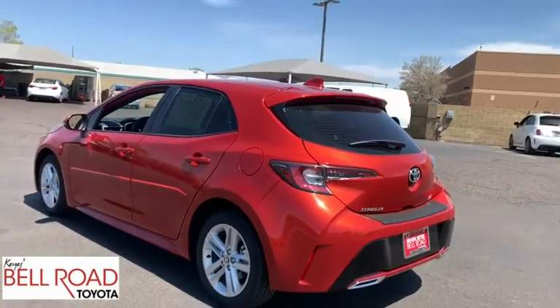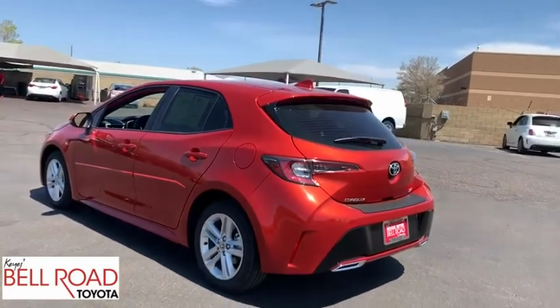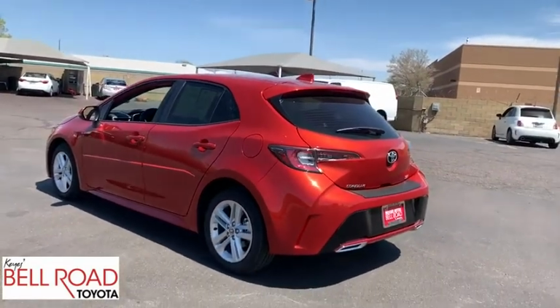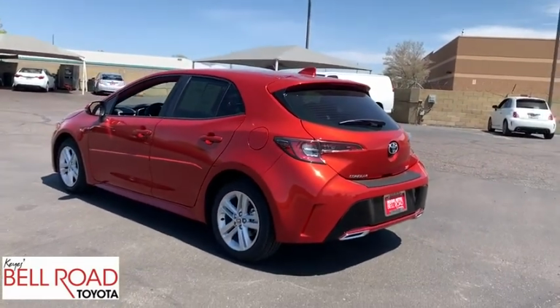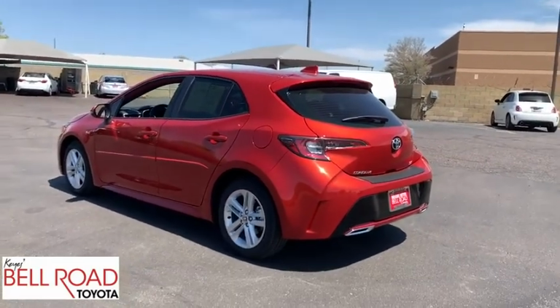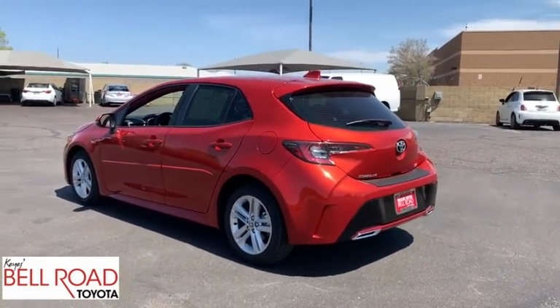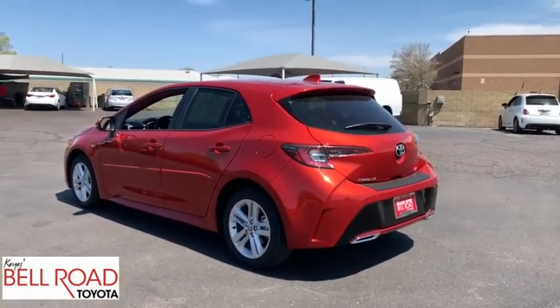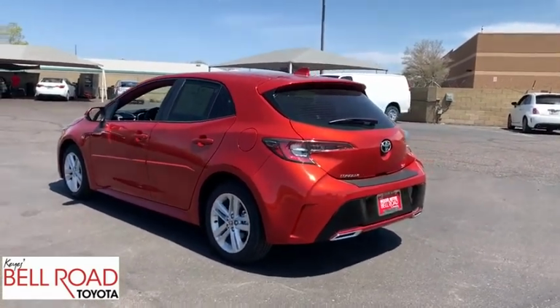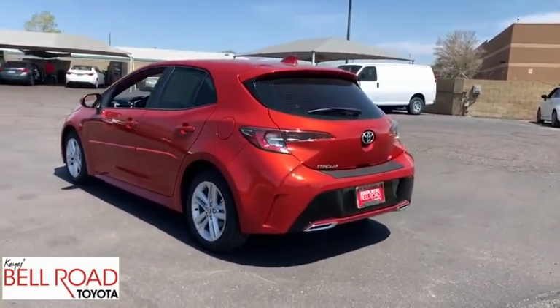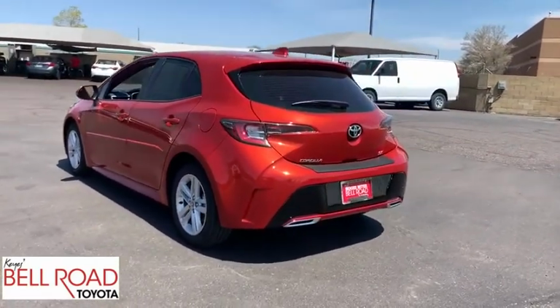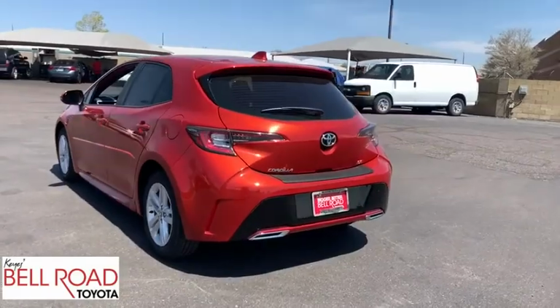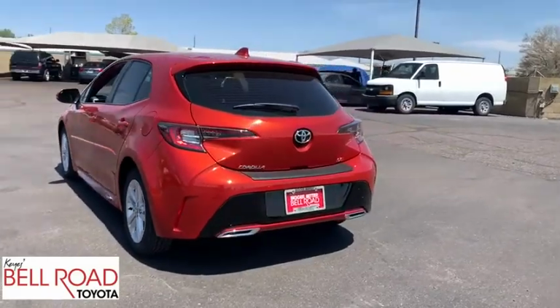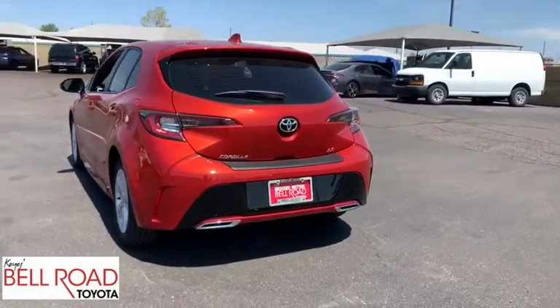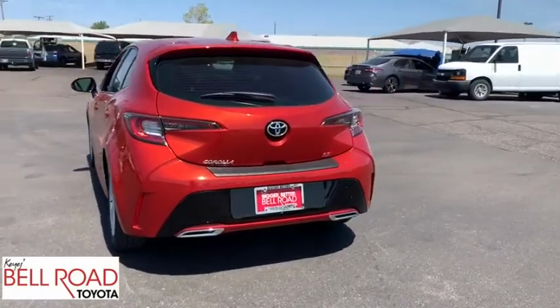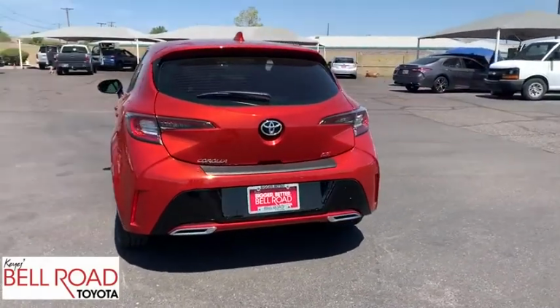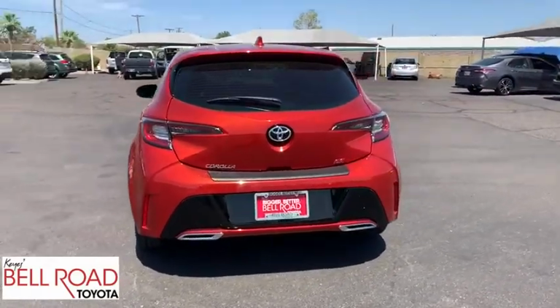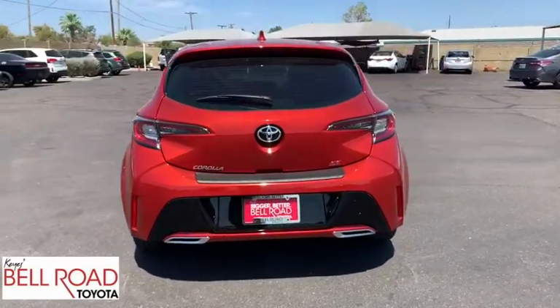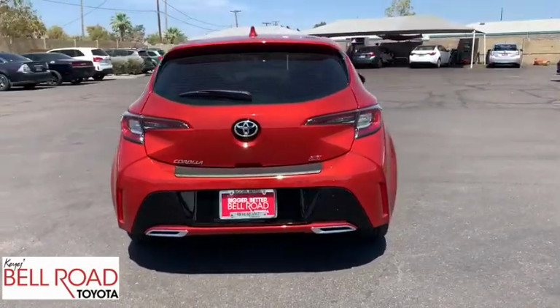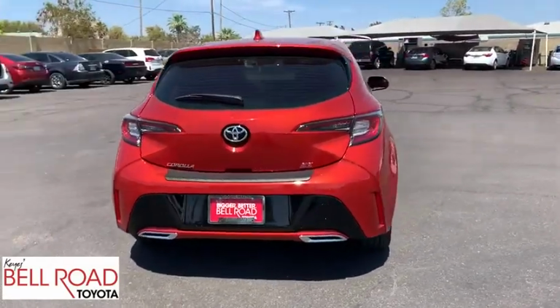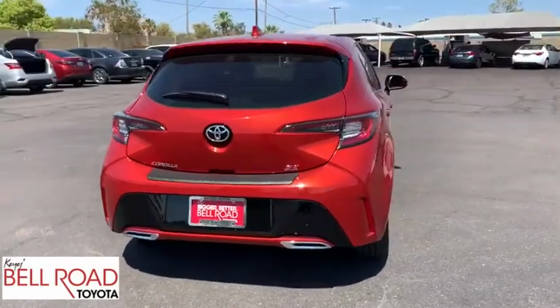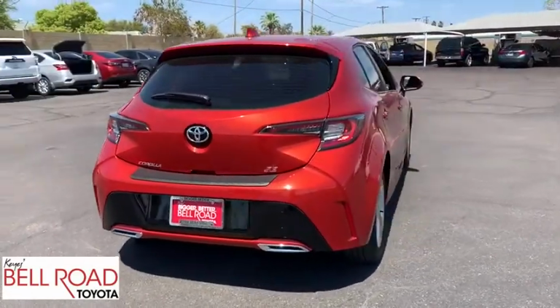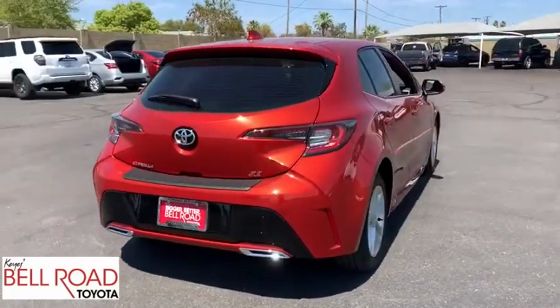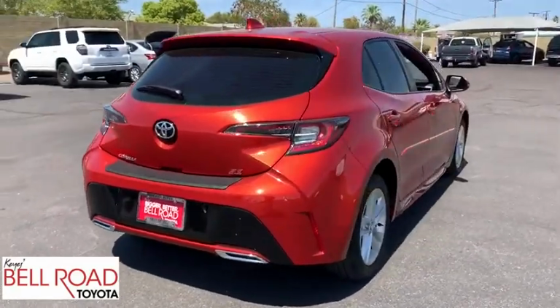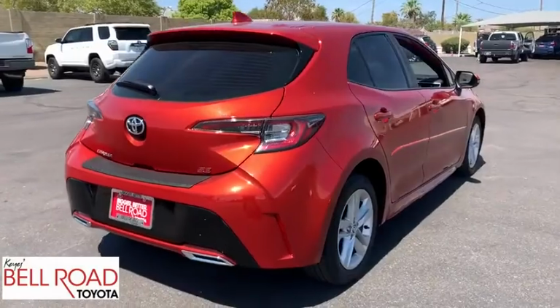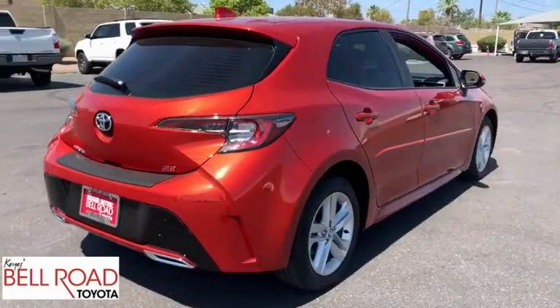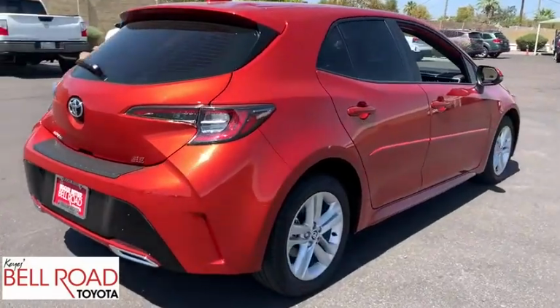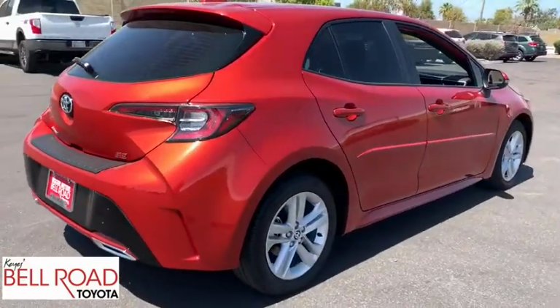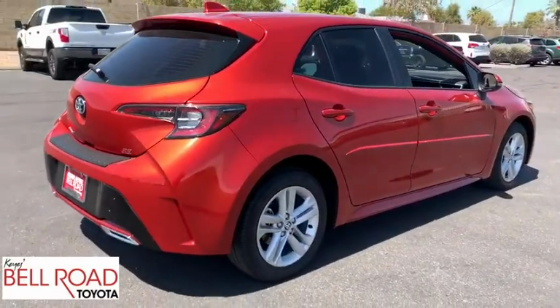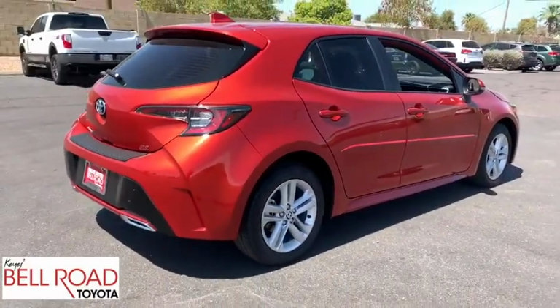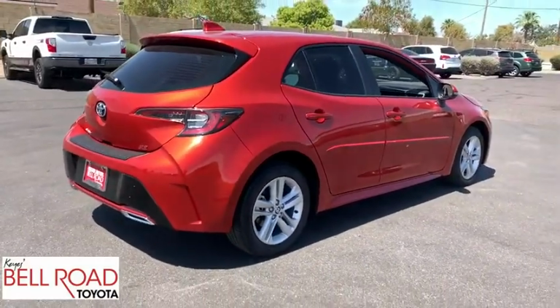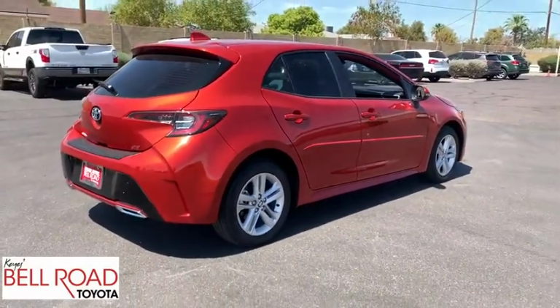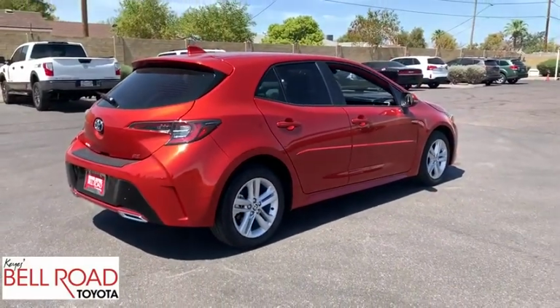A sharp exterior look and an abundance of technology, like the Toyota Safety Sense, make this a vehicle worth looking at. This vehicle has less than 2,000 miles. Here are some of this vehicle's great options.